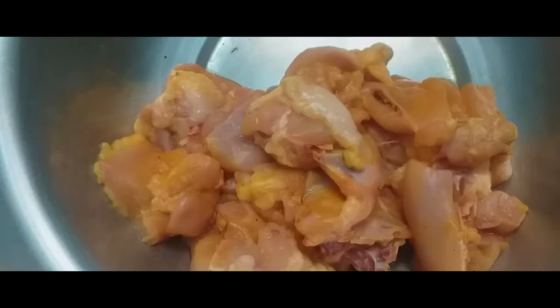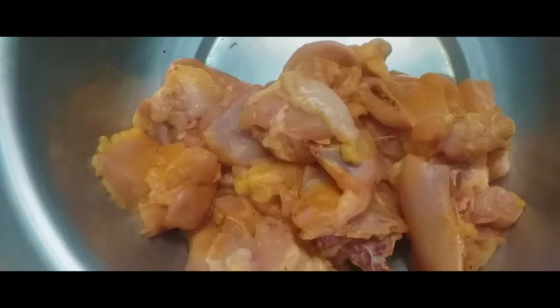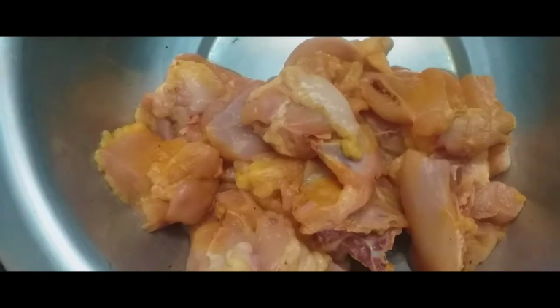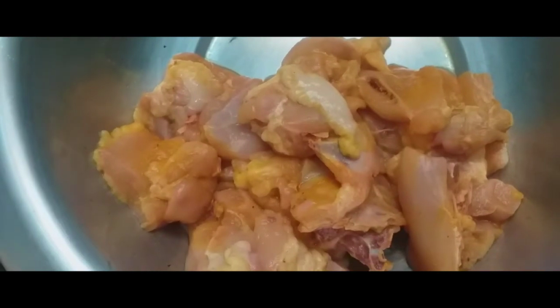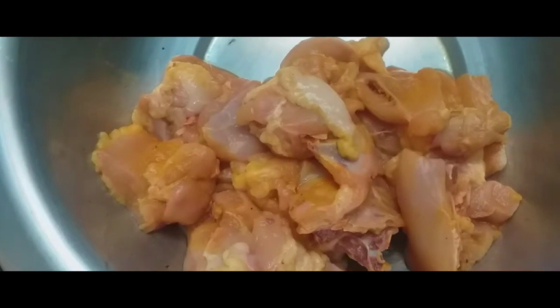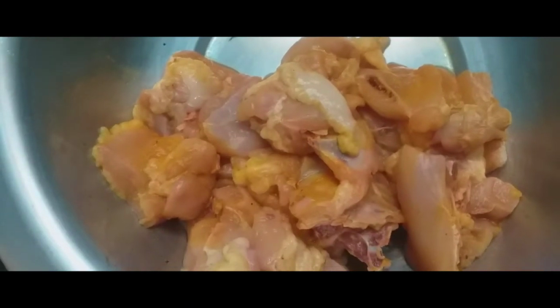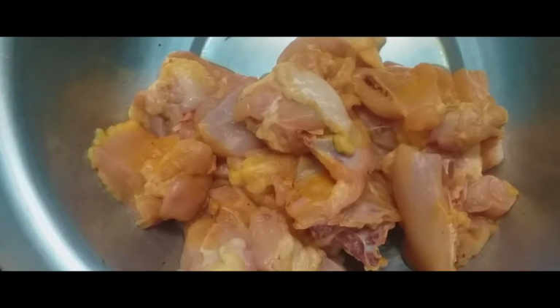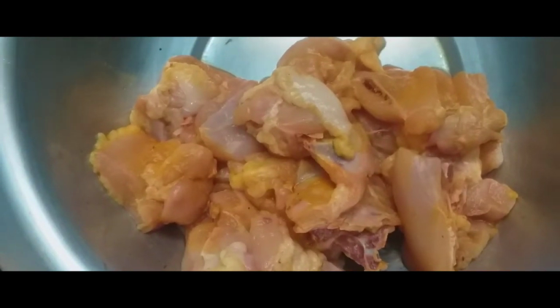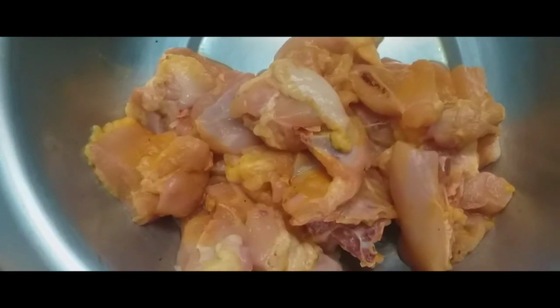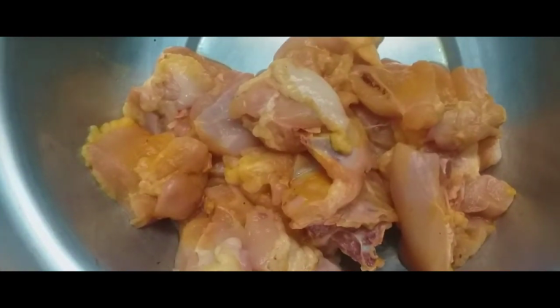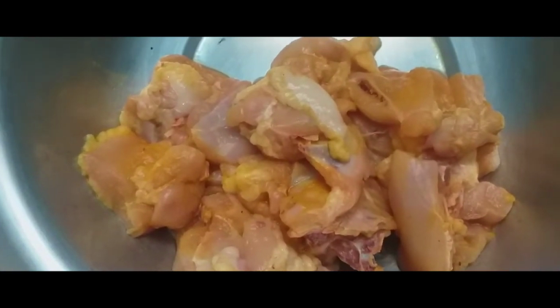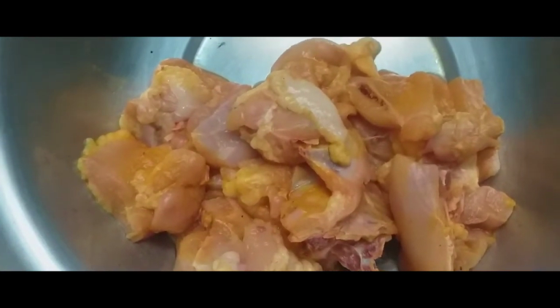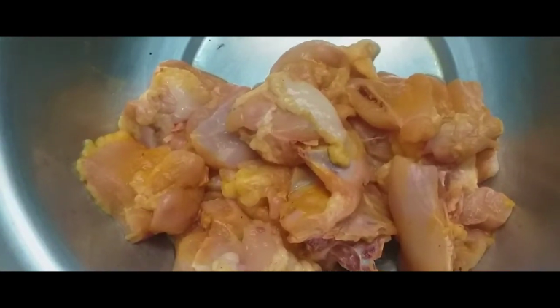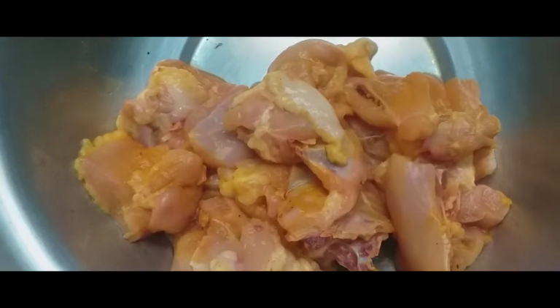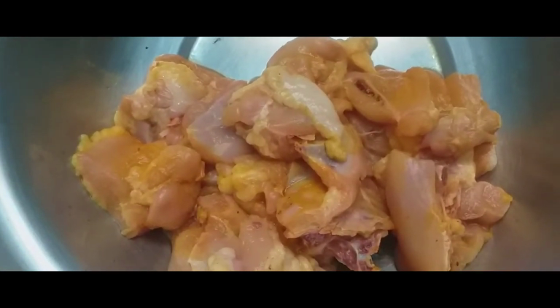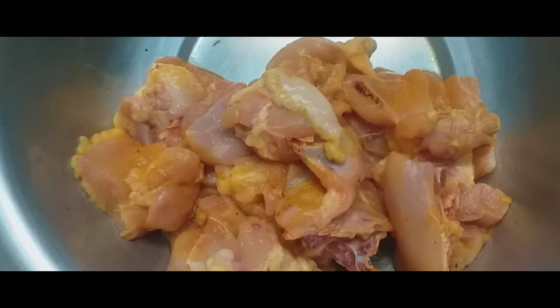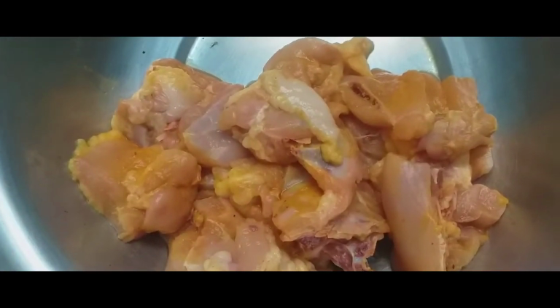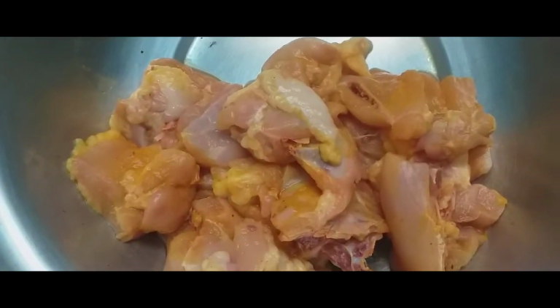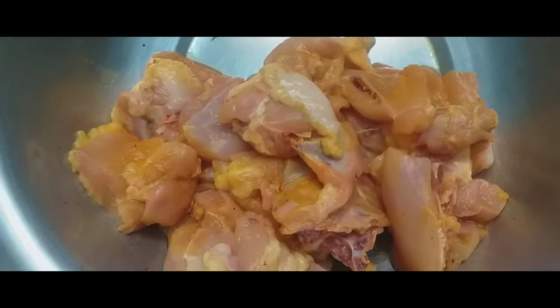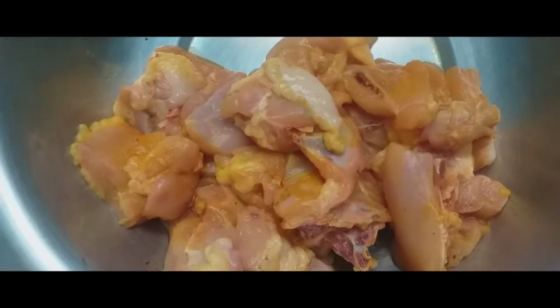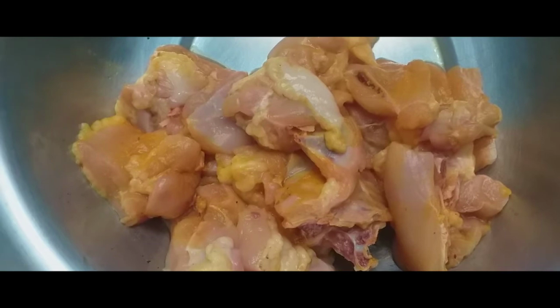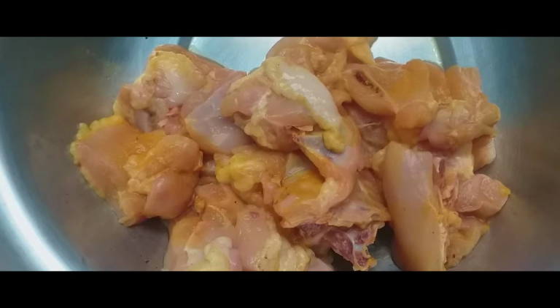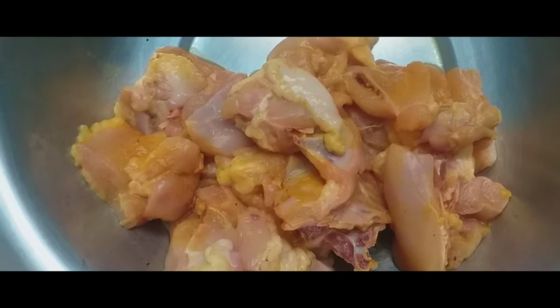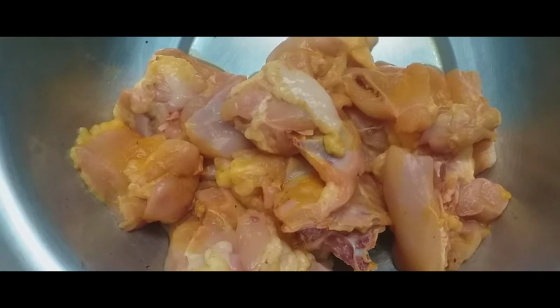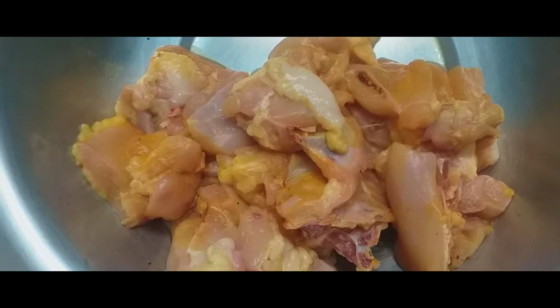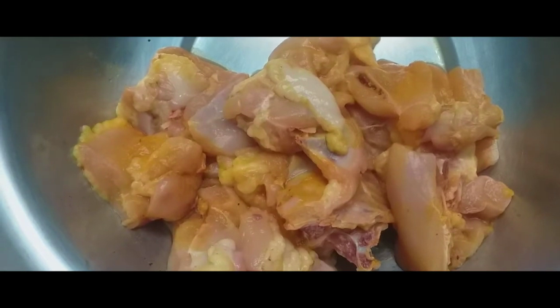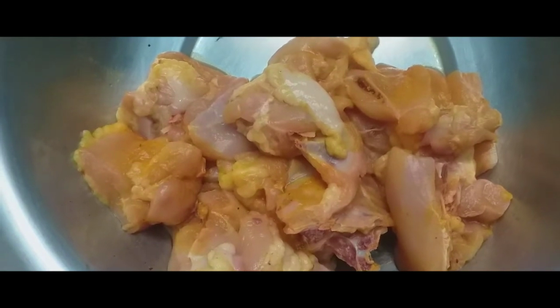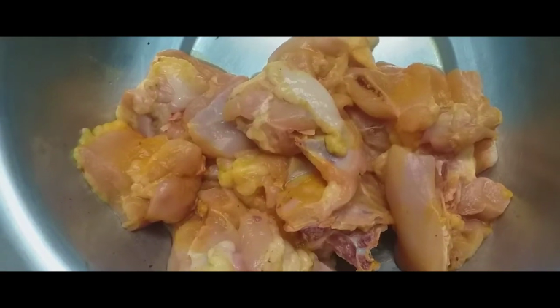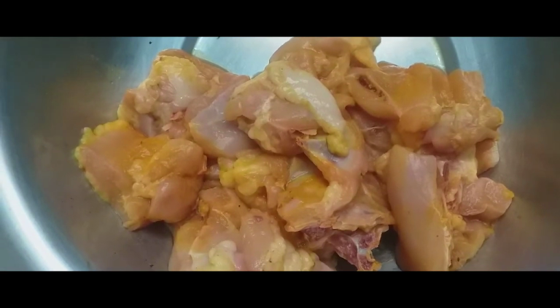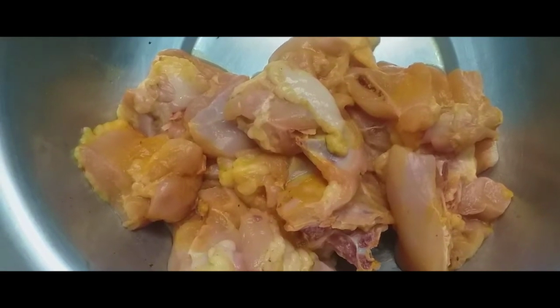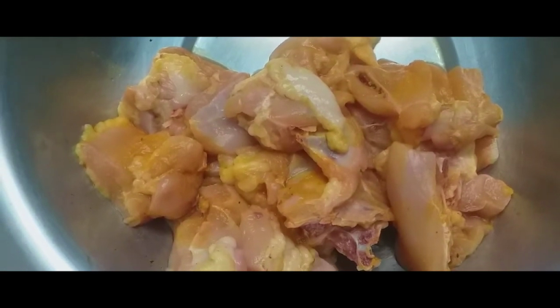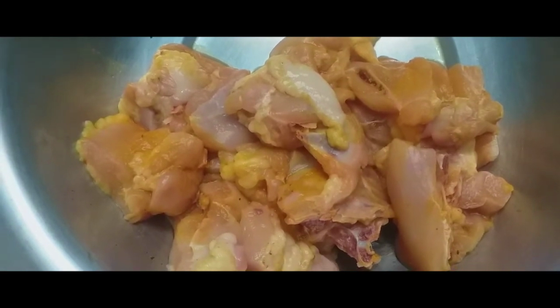Hi viewers! Welcome to Thittys Kitchen! Today I am making chicken gravy for dinner.